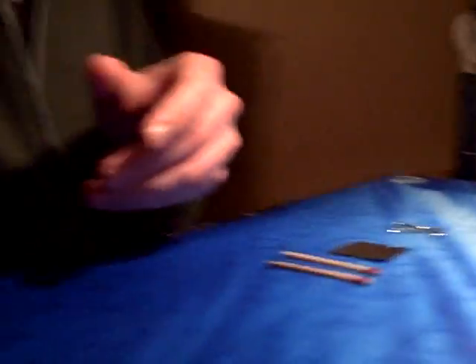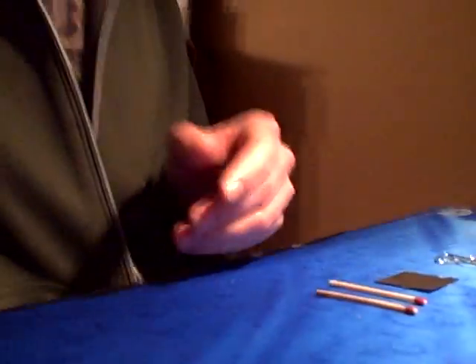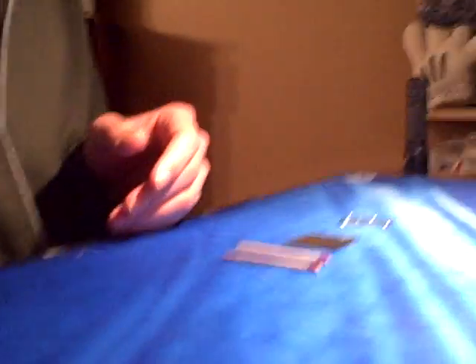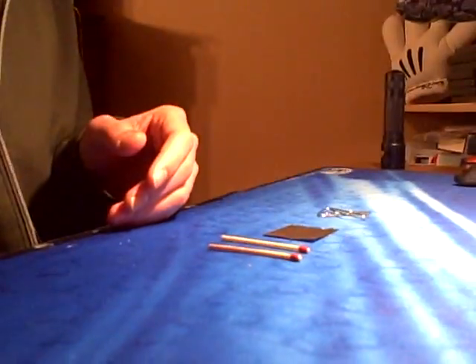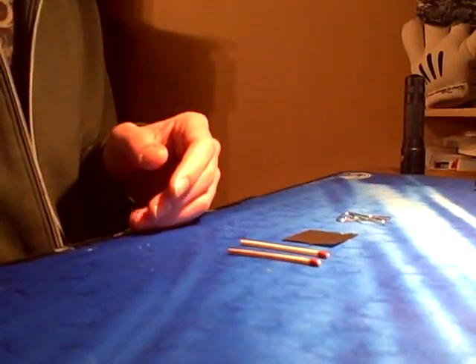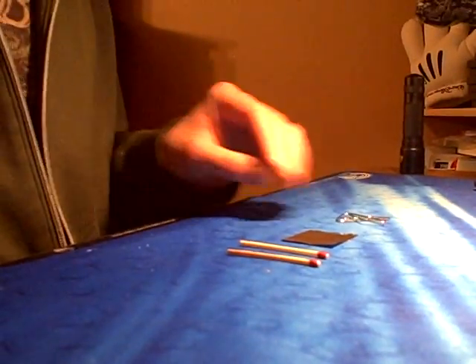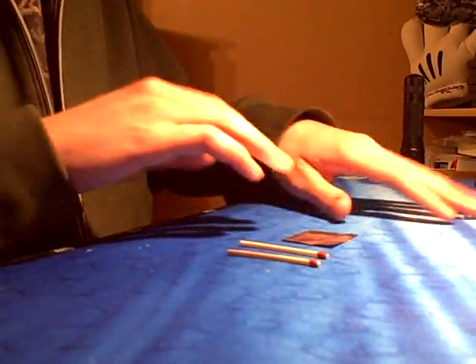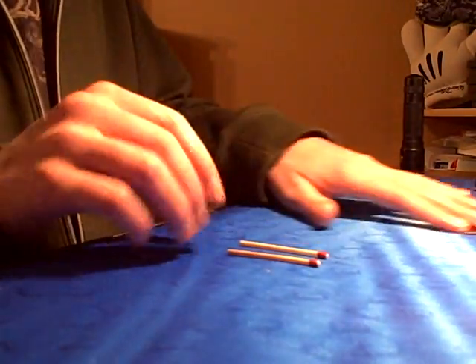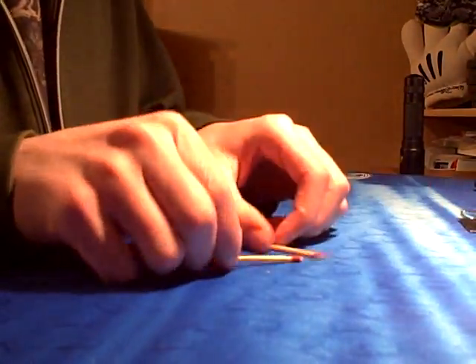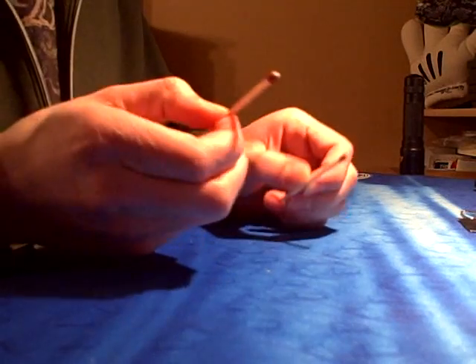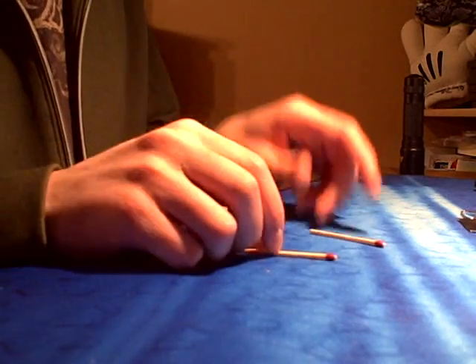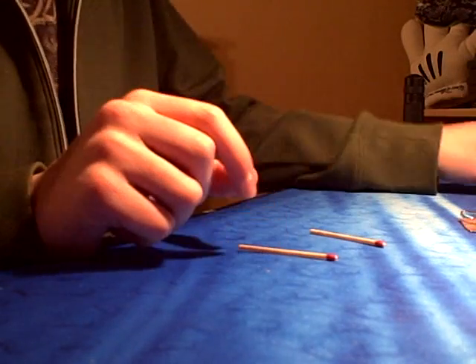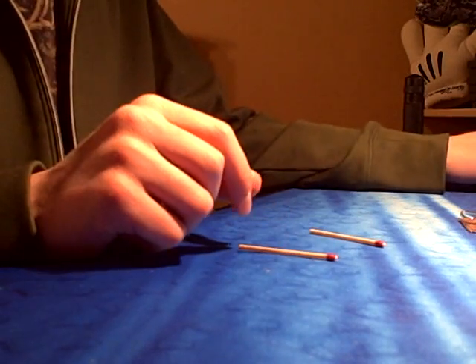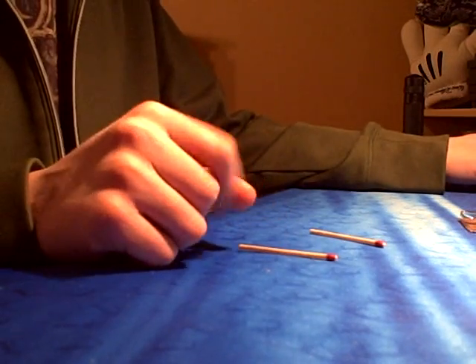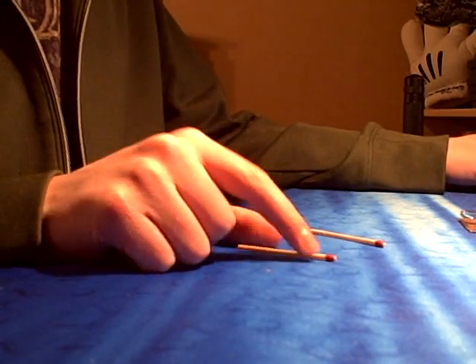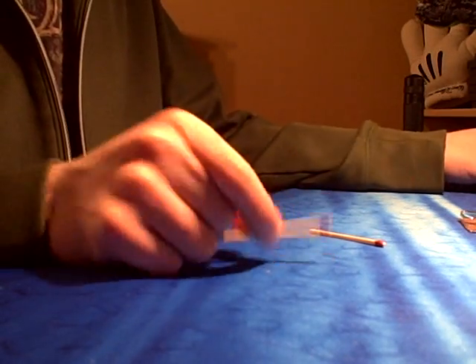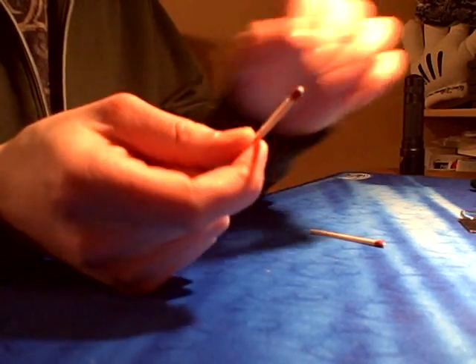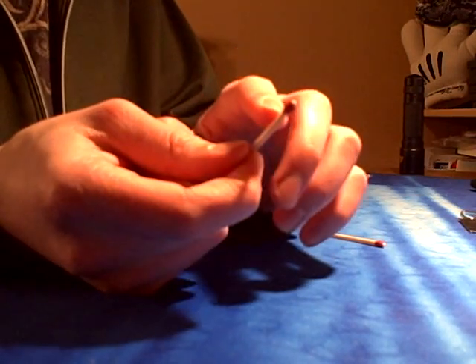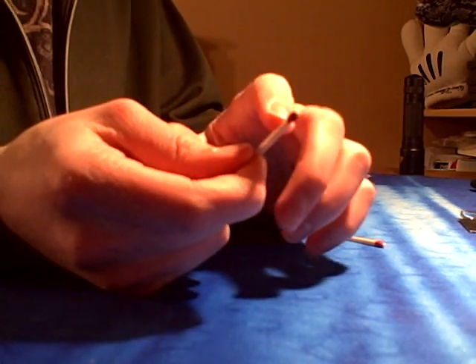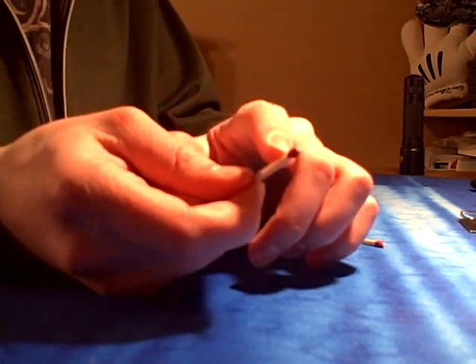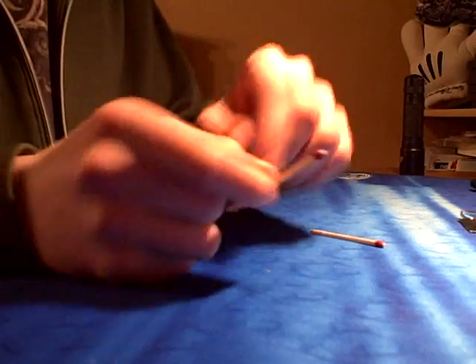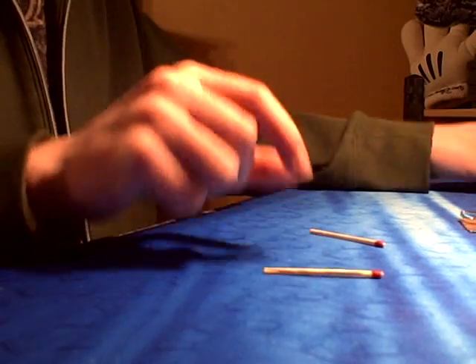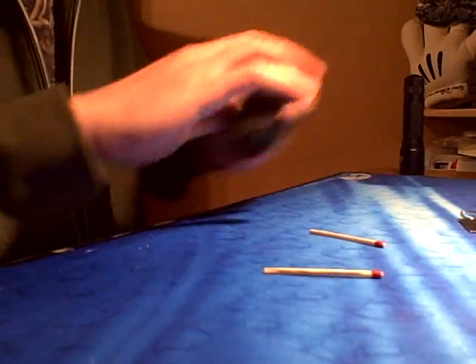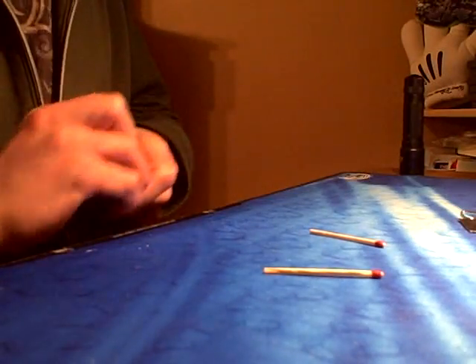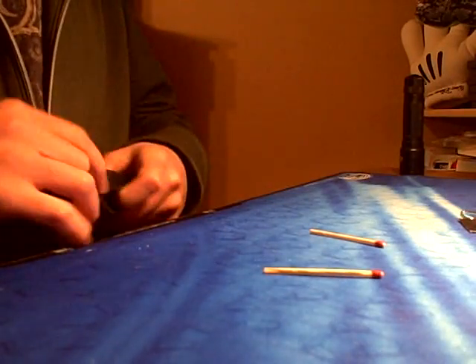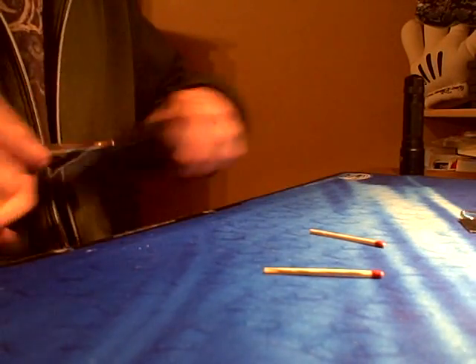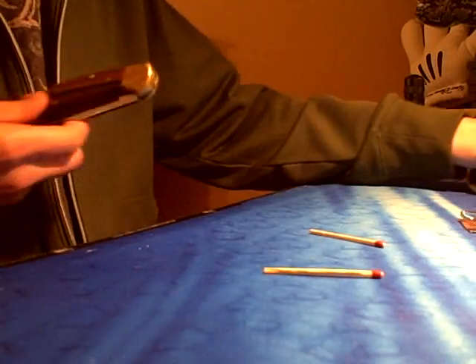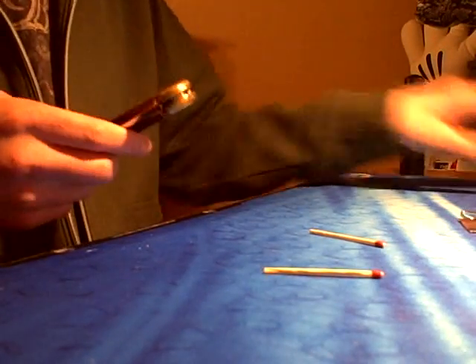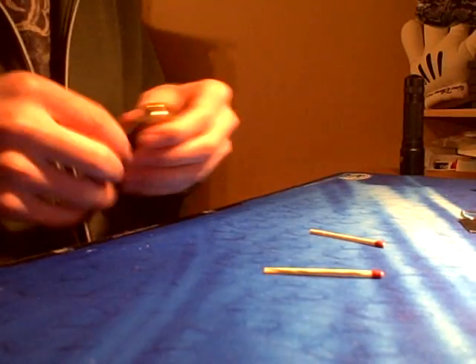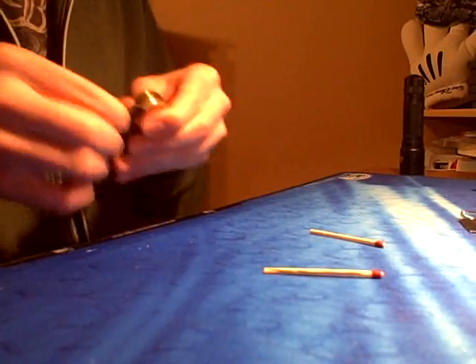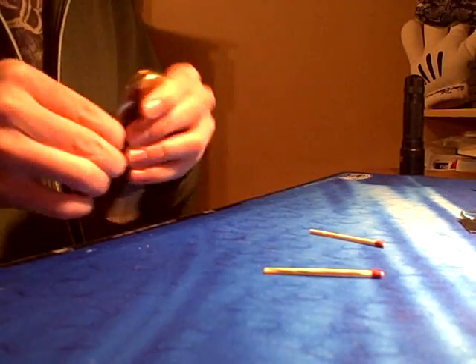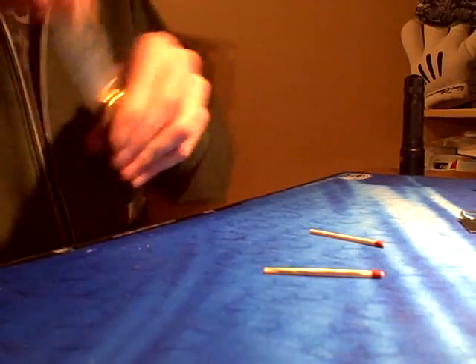The first thing you're going to do is take your two matches and cut the tip off of the match. You can do it with scissors or a knife or something like that.